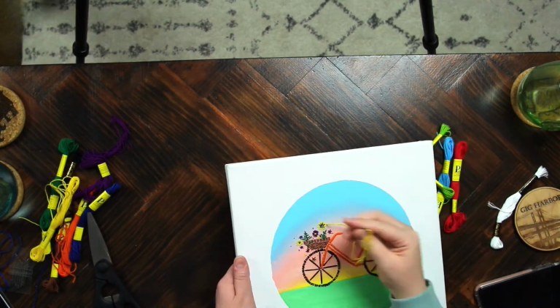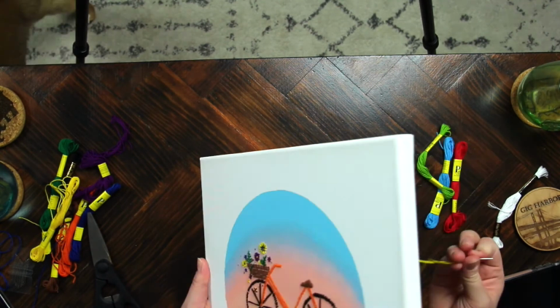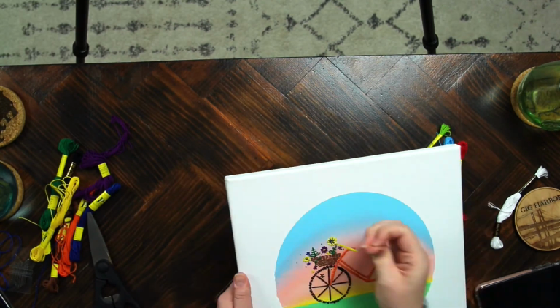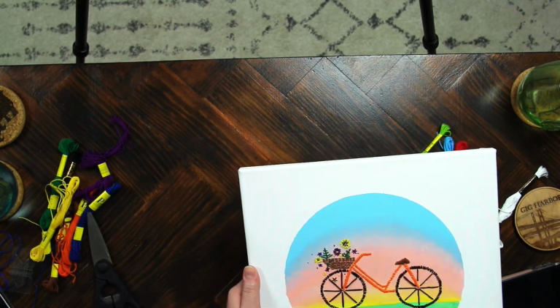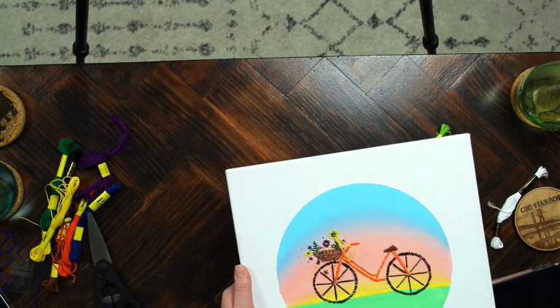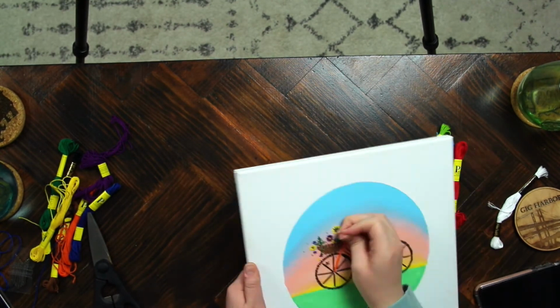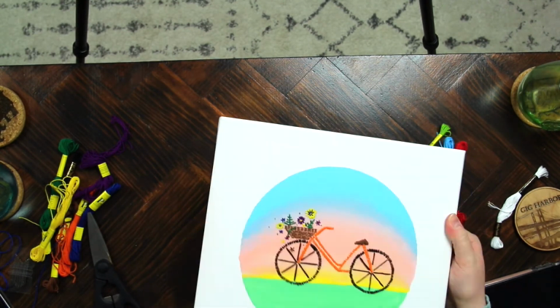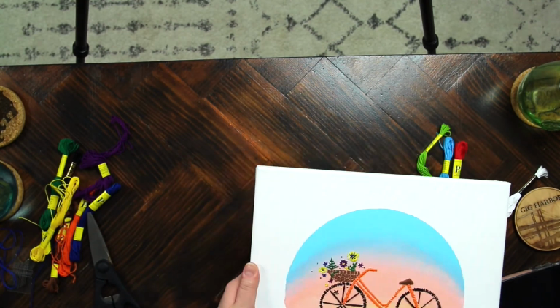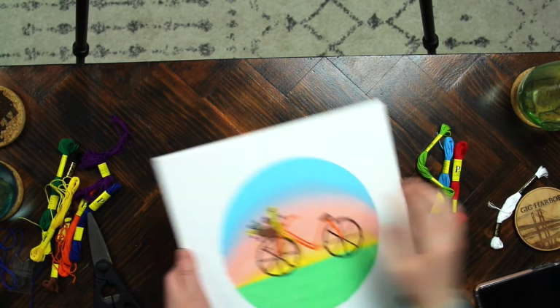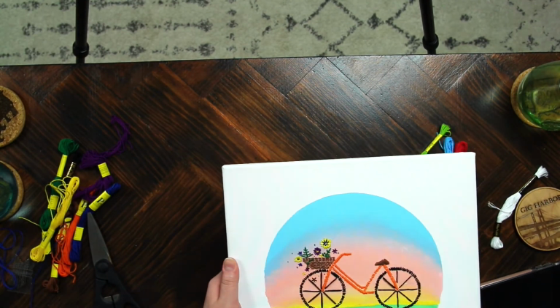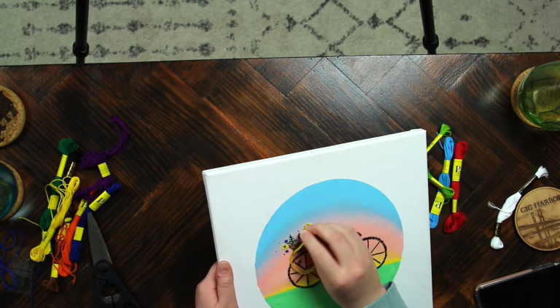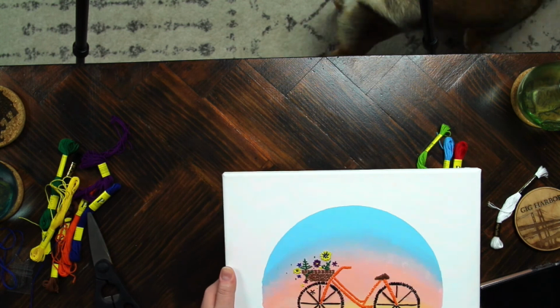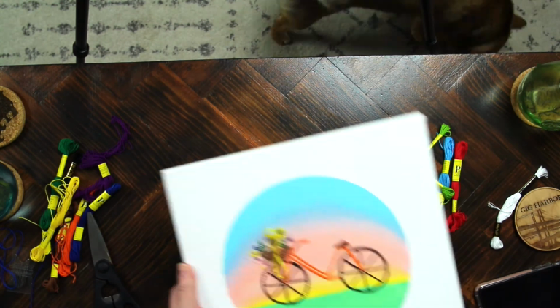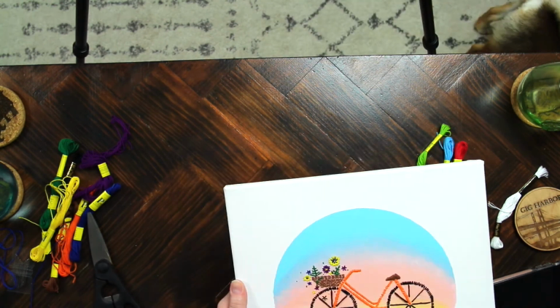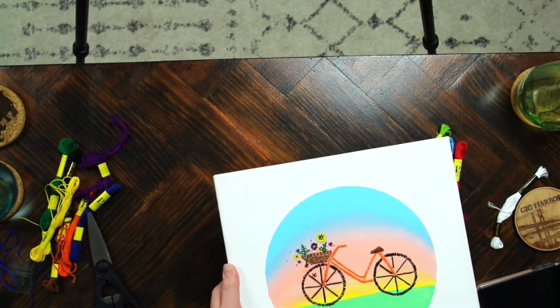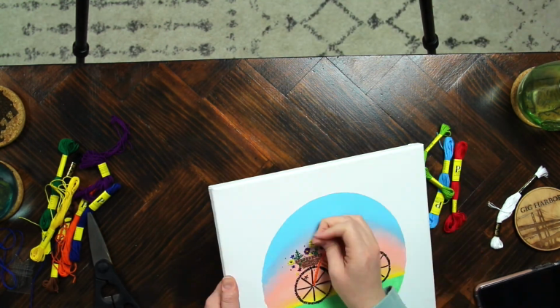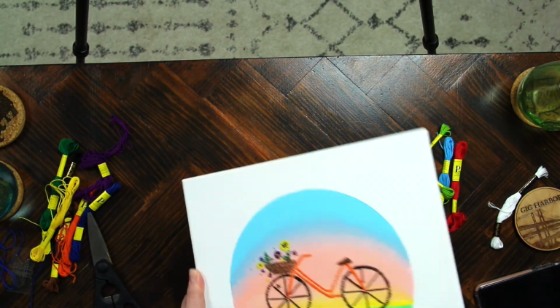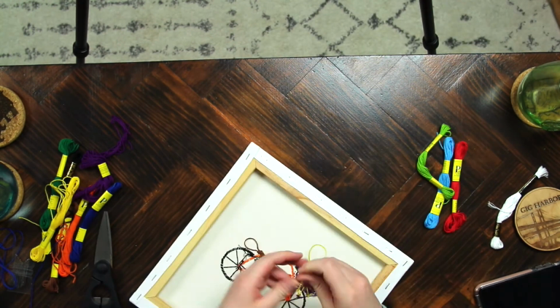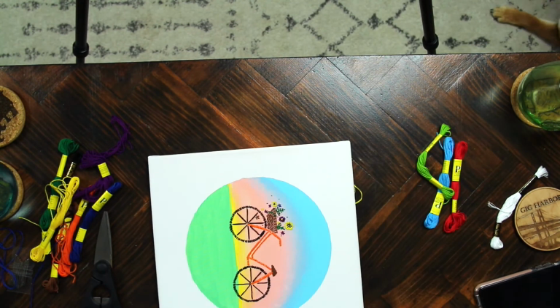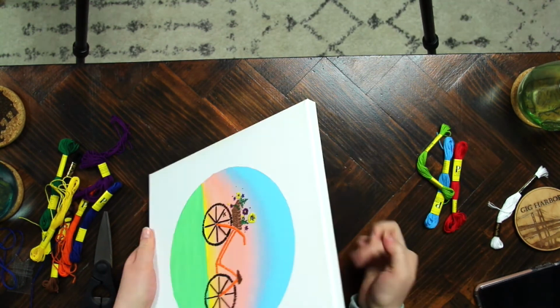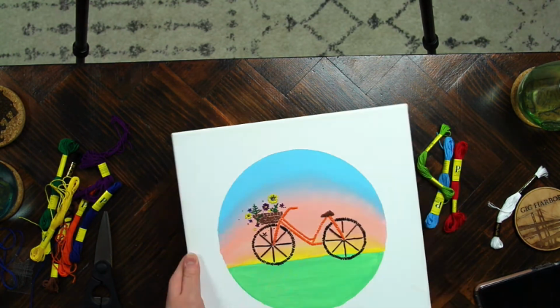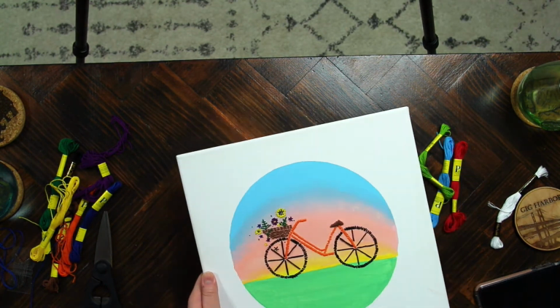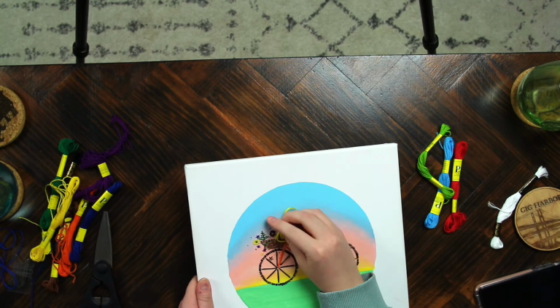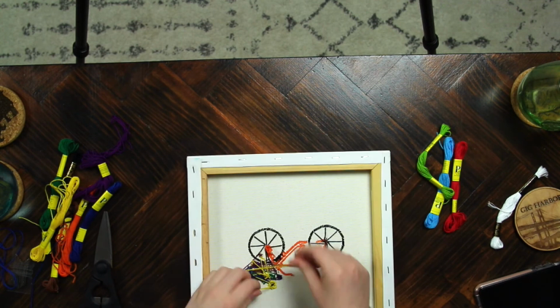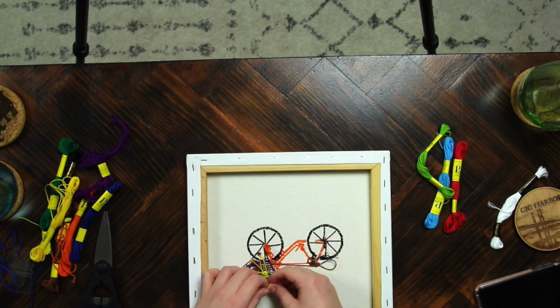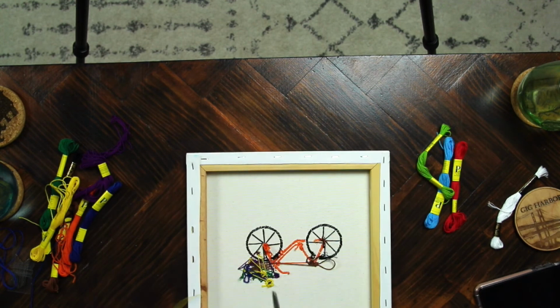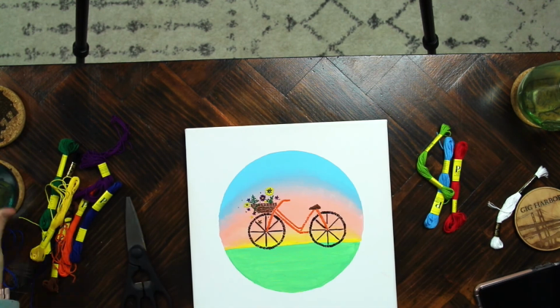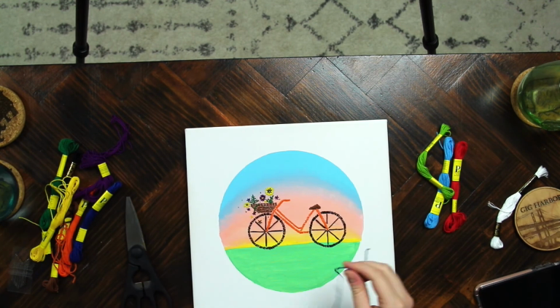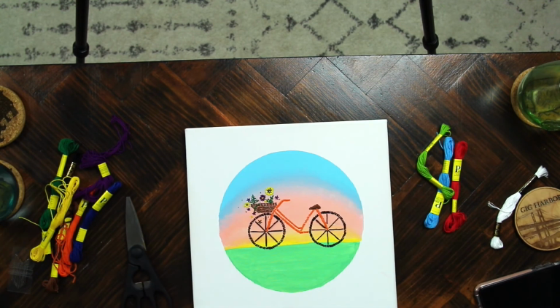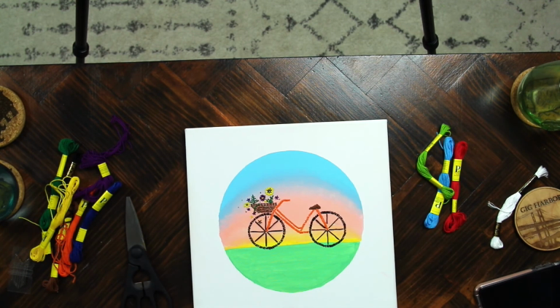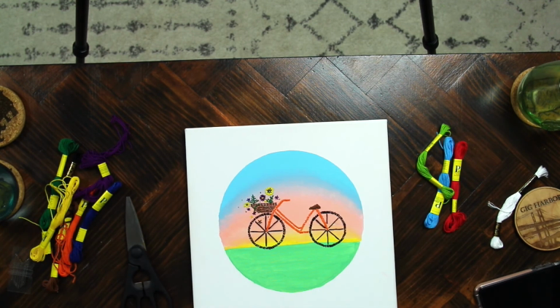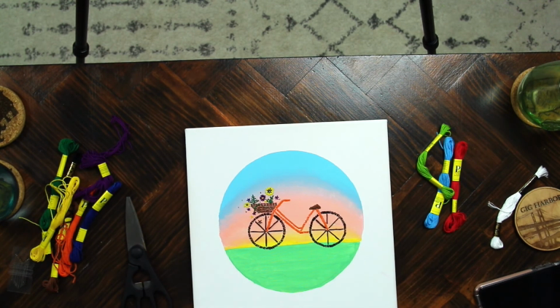And here's how it turned out — I really love how it looks. I did just pull up a couple of photos on Pinterest that I based this off of, so if you want to do this, I recommend just looking on Pinterest and seeing what's out there. Thank you so much for watching and I will see you next time. Bye!